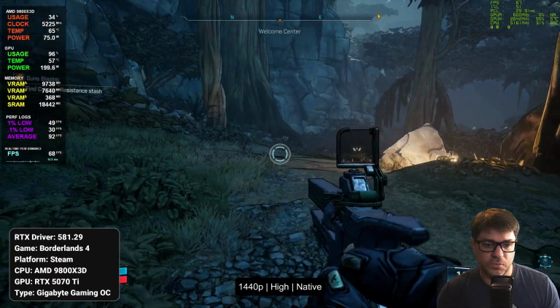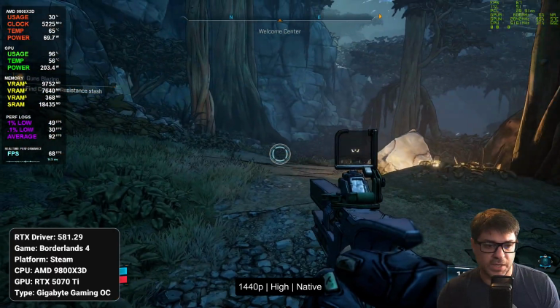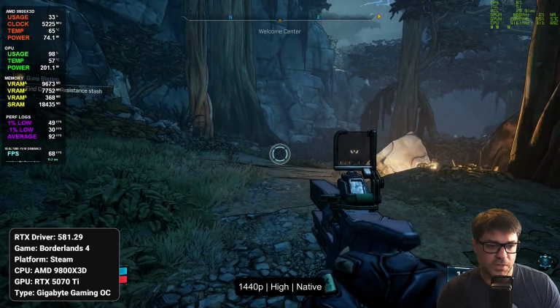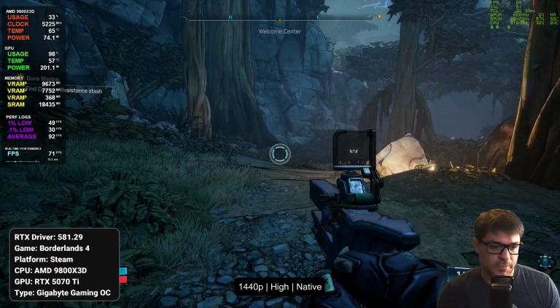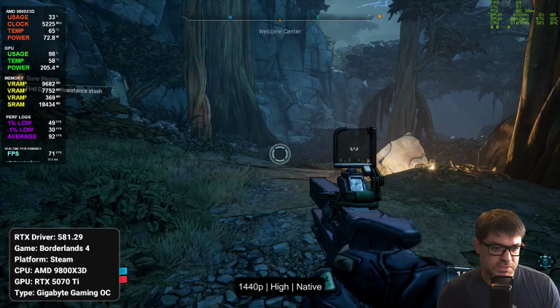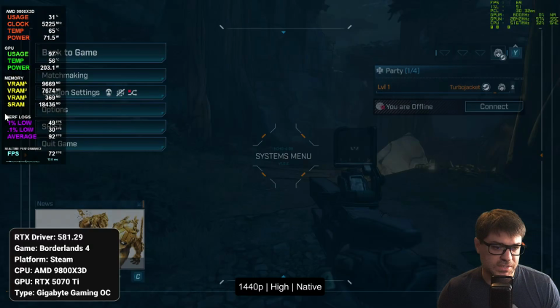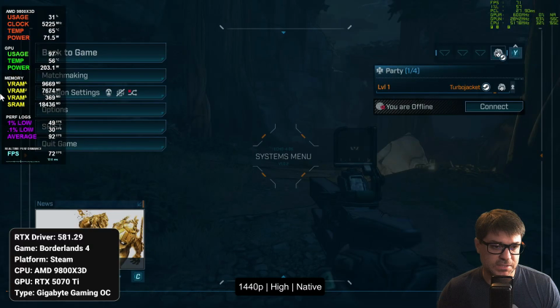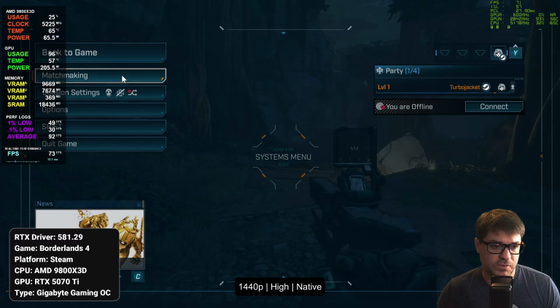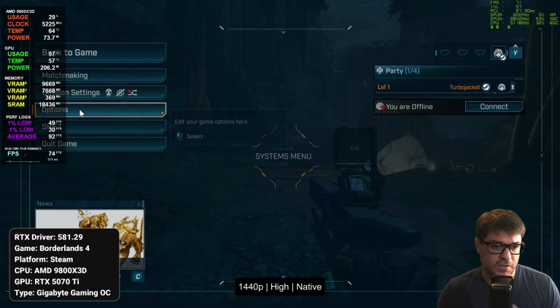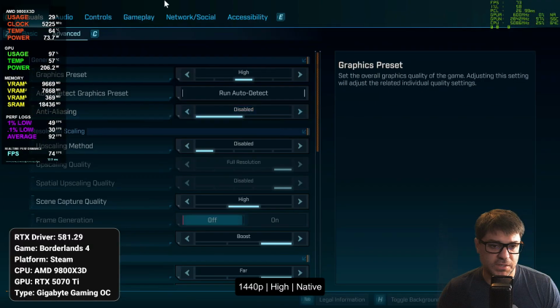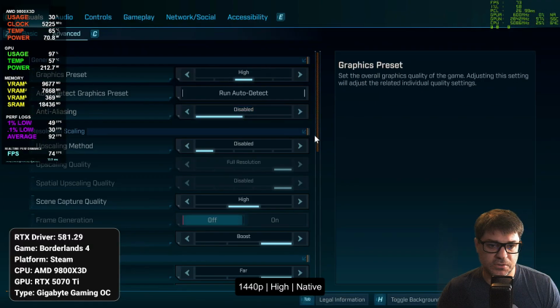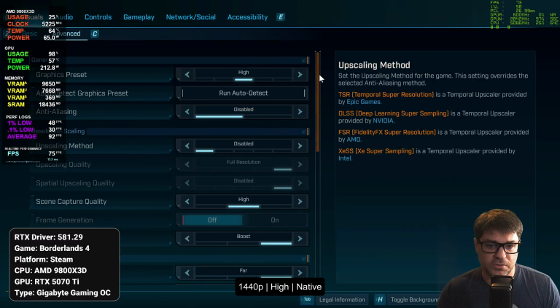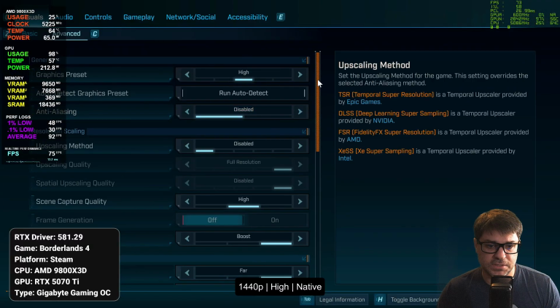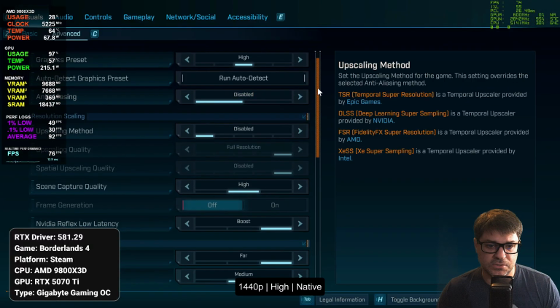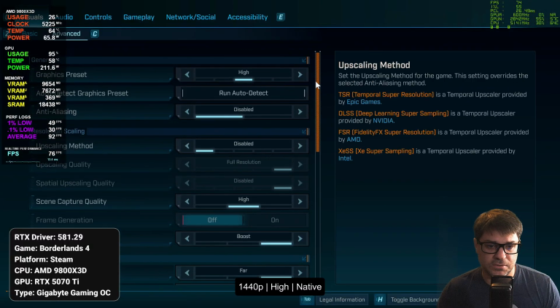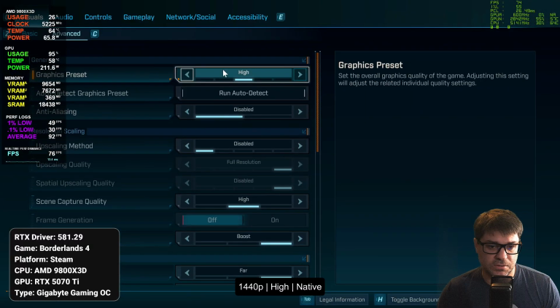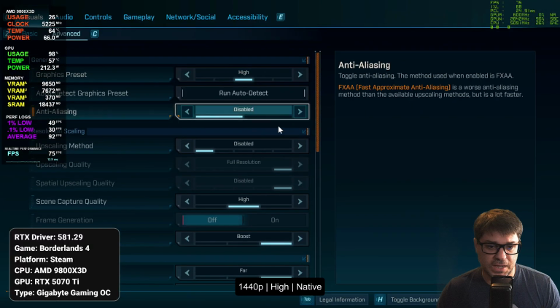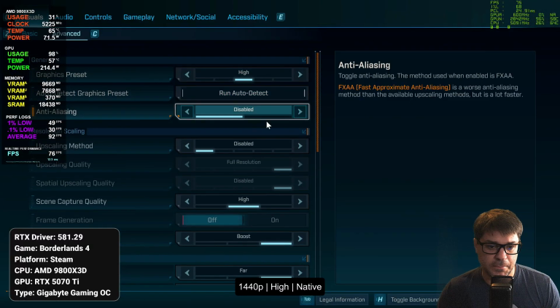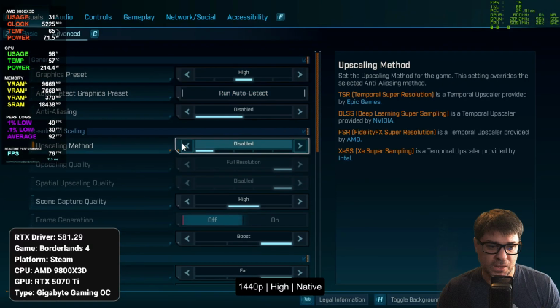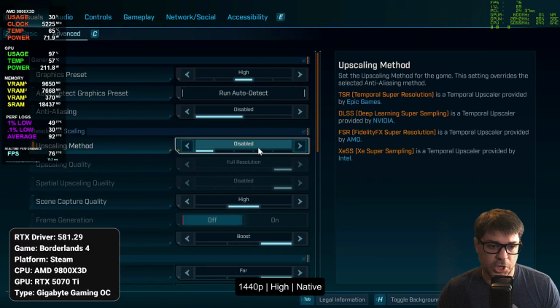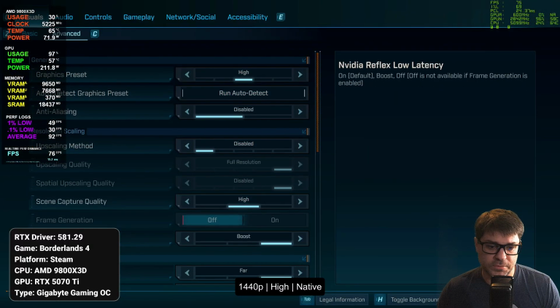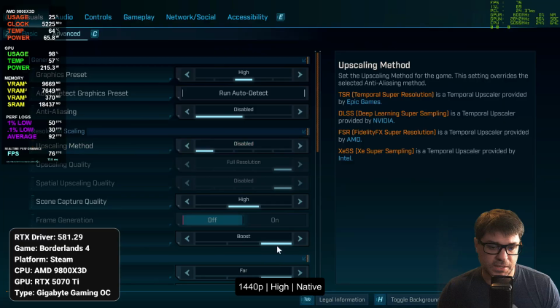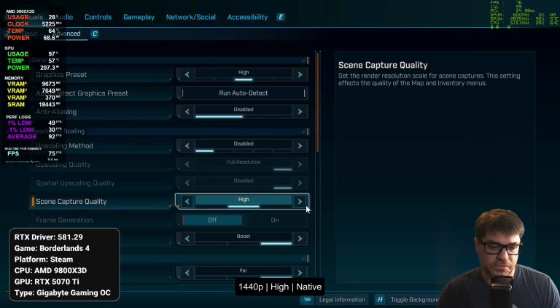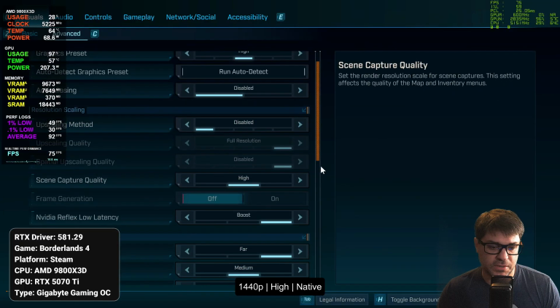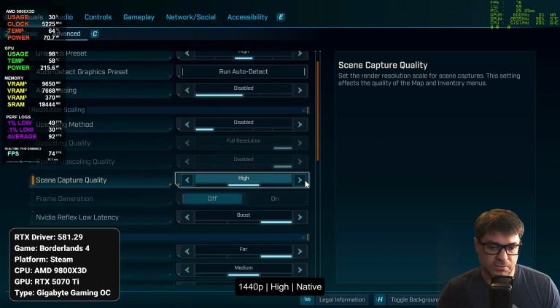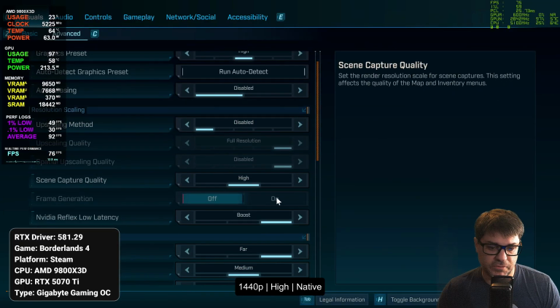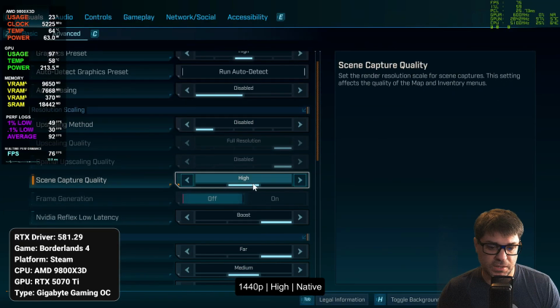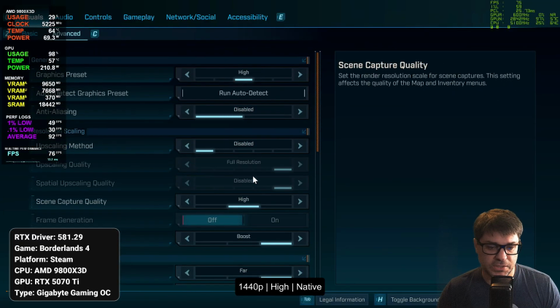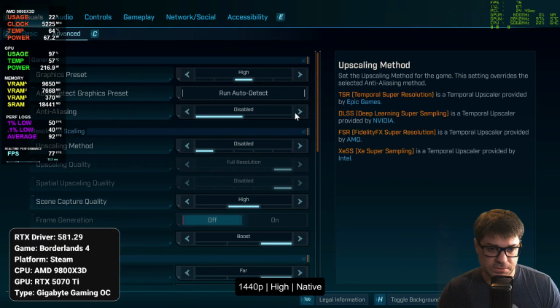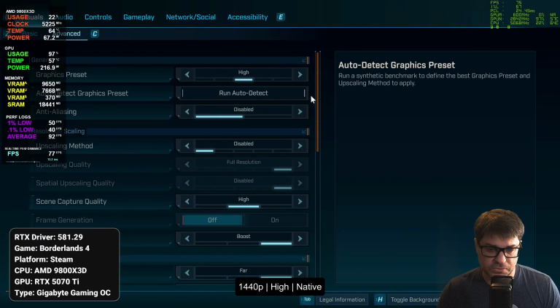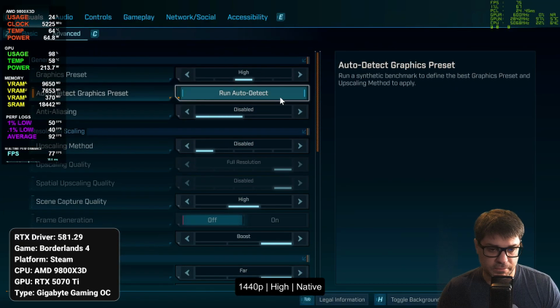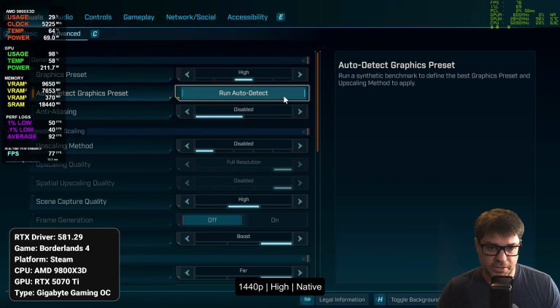So we have about 68 to 71 fps here. Currently the settings are just on high with no upscaling methods at all — not even DLAA, just straight up nothing.